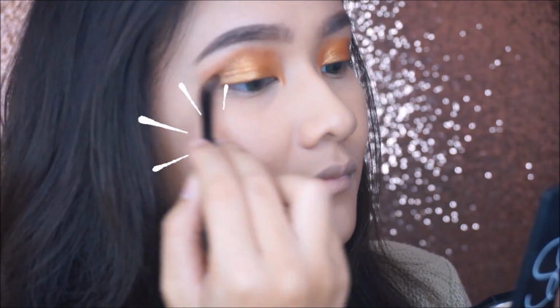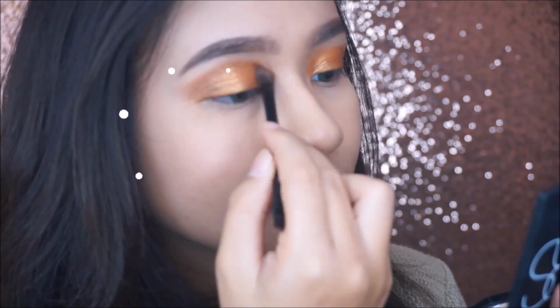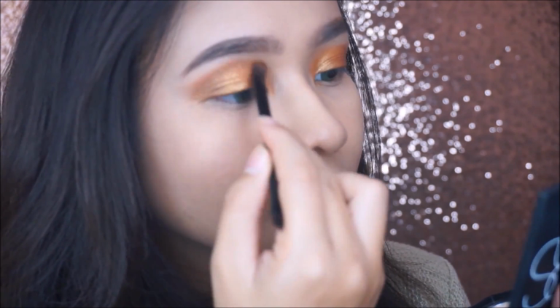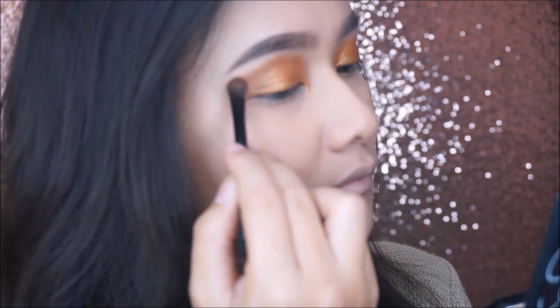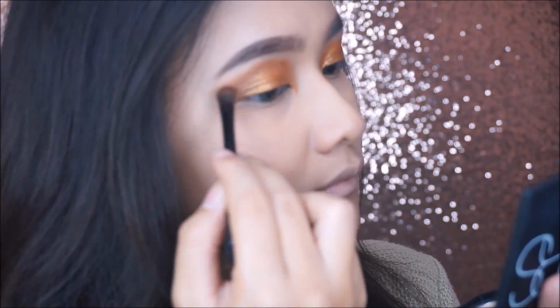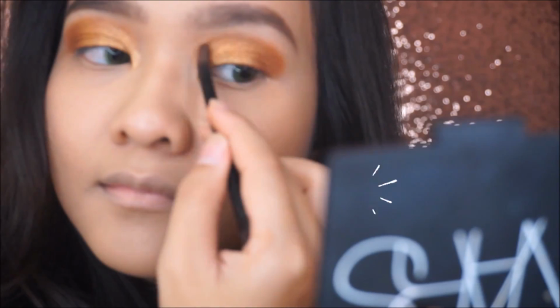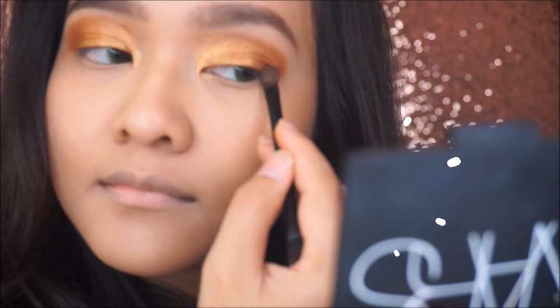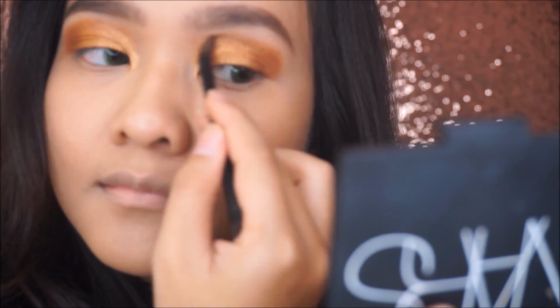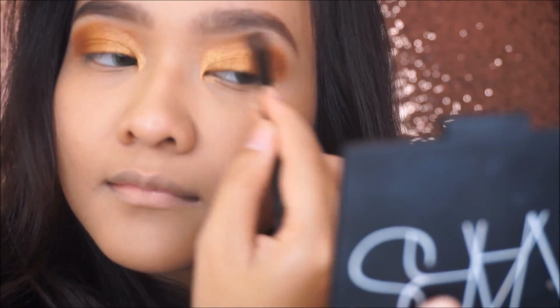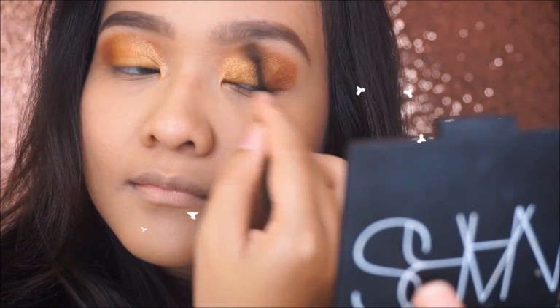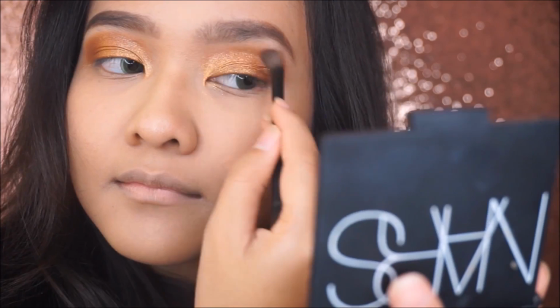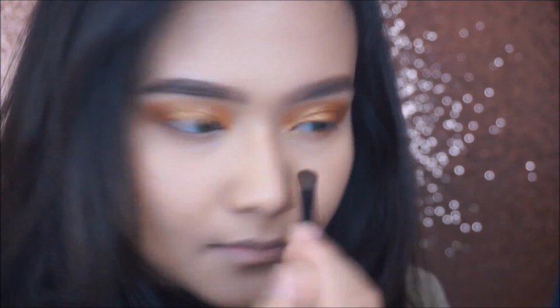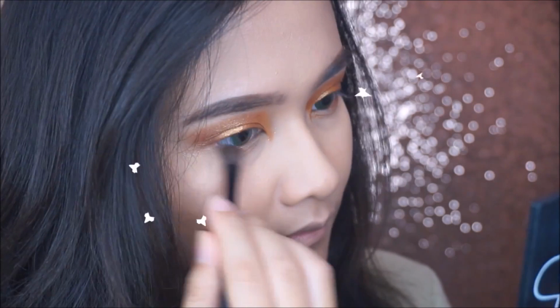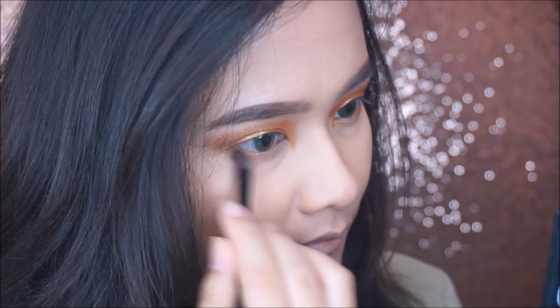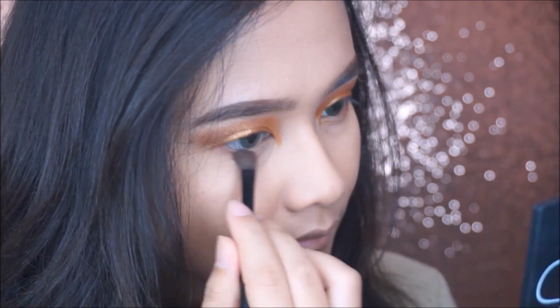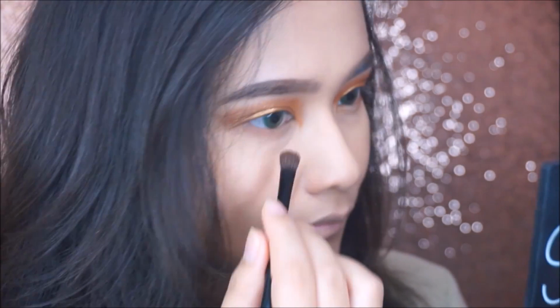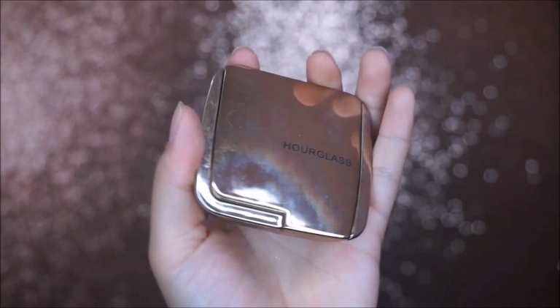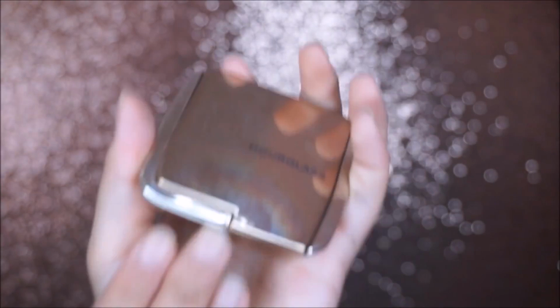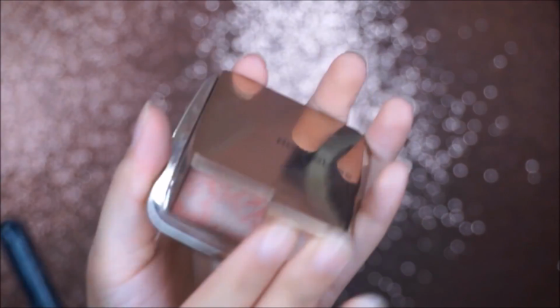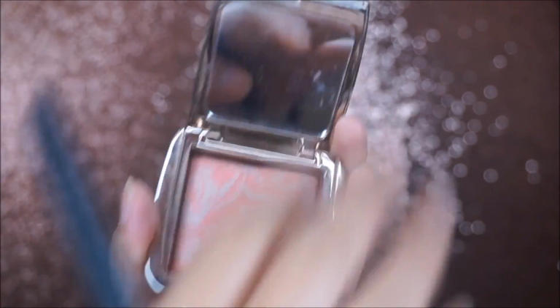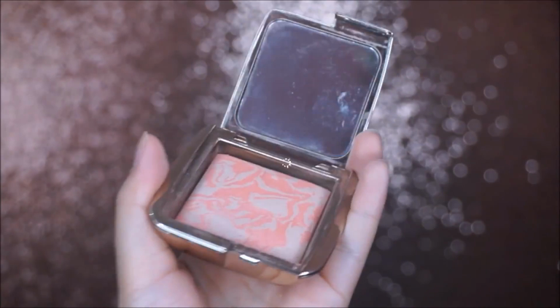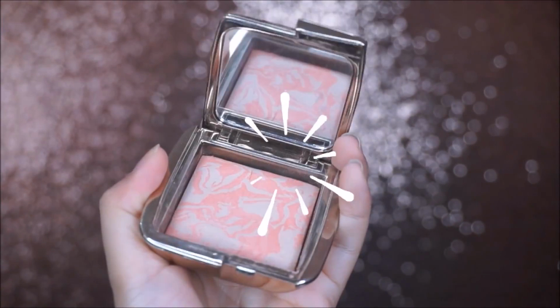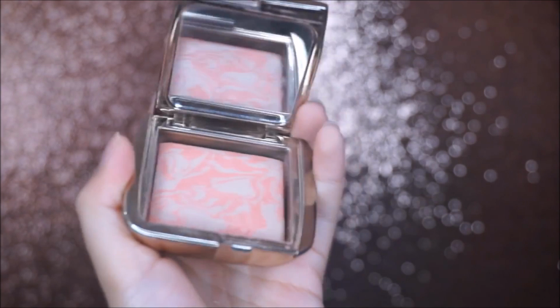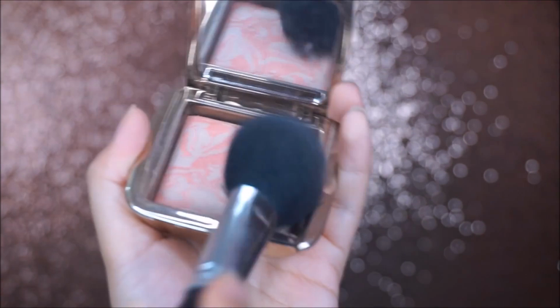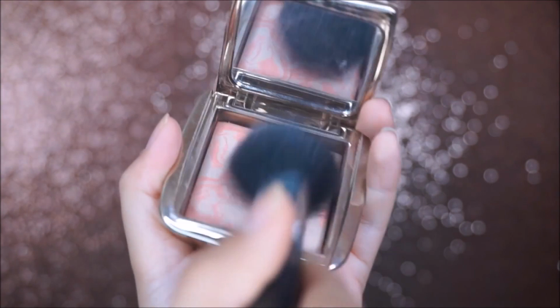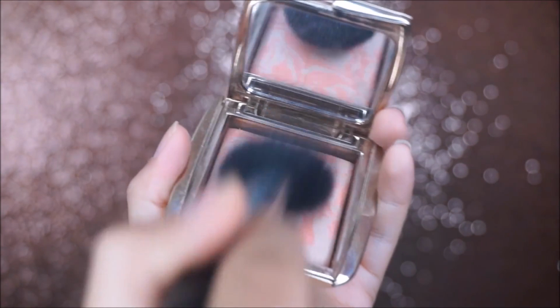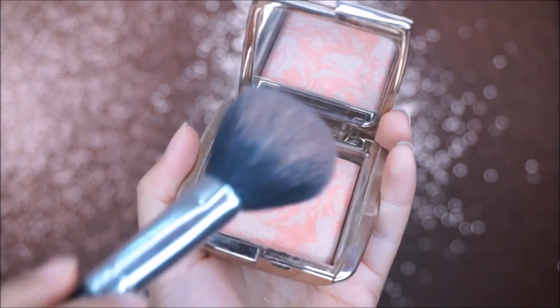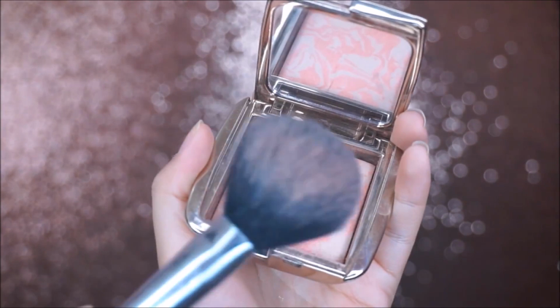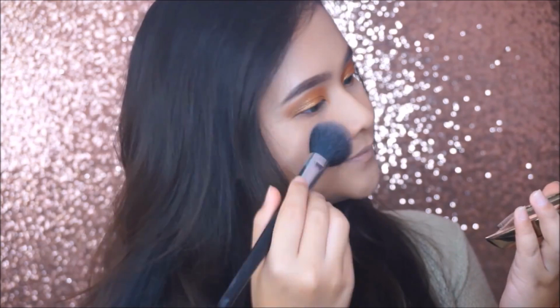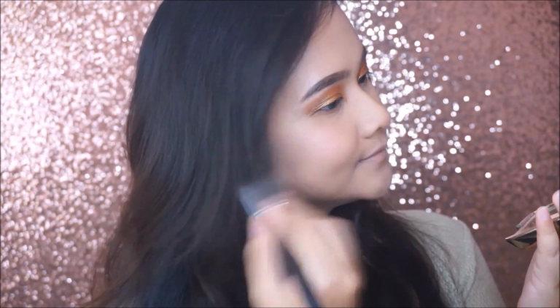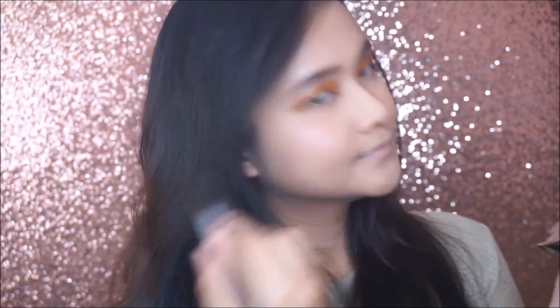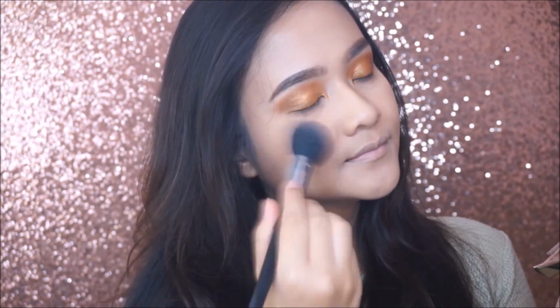I apply the transition color in the outer V, my crease, and my lower lash line. Next for the cheeks, I'm using Hourglass Ambient Lighting Blush in the shade Dim Infusion.